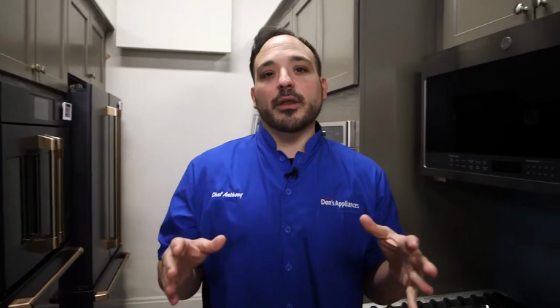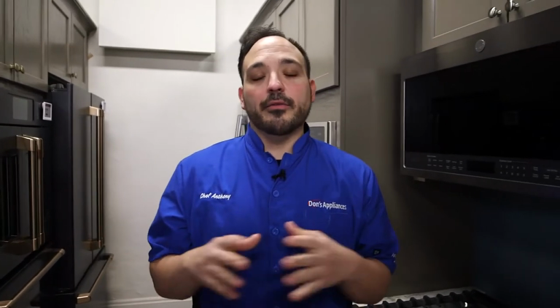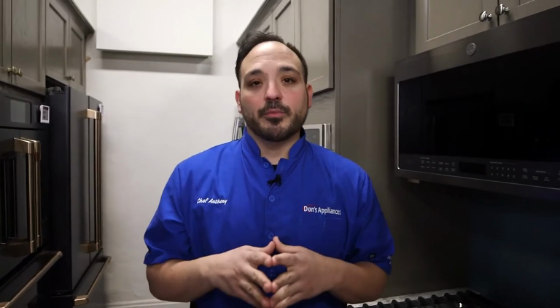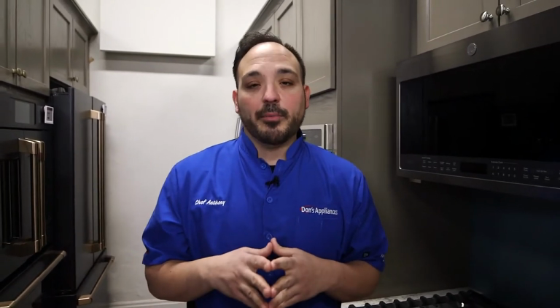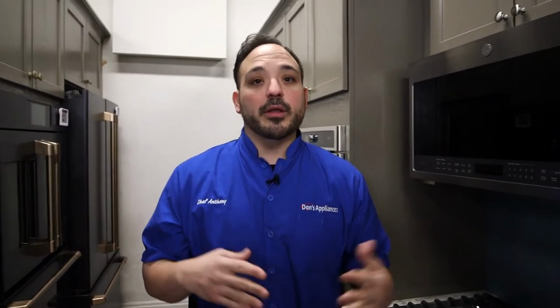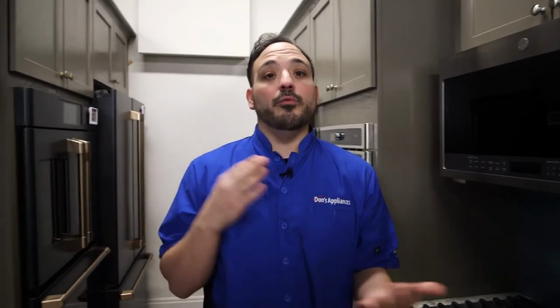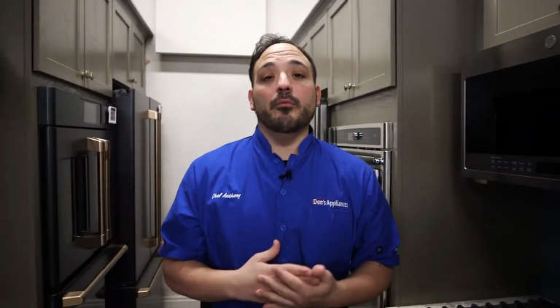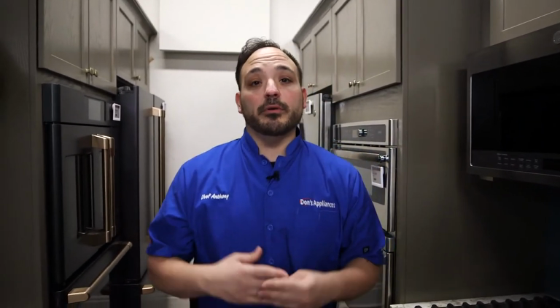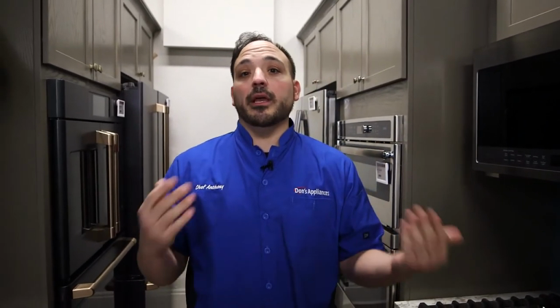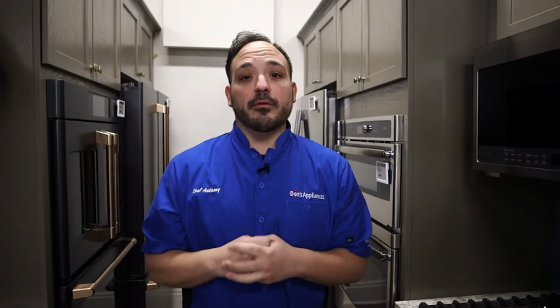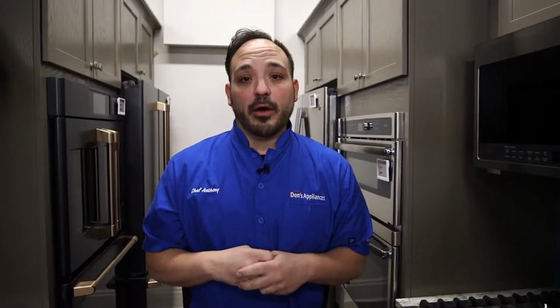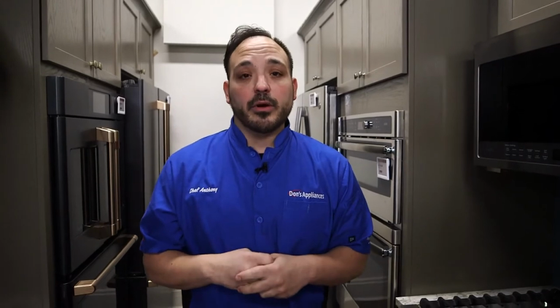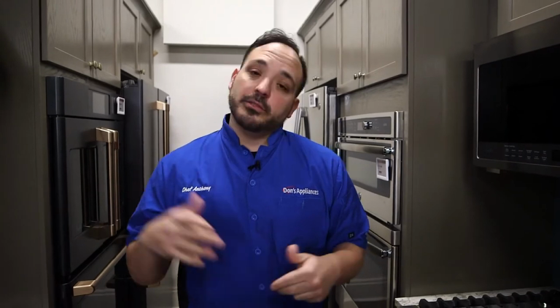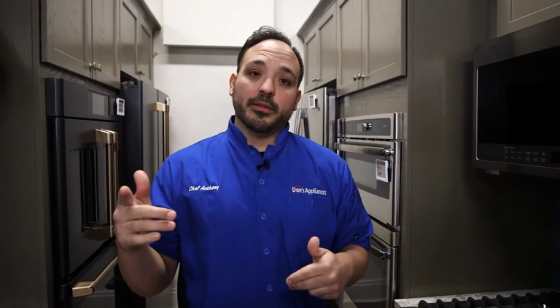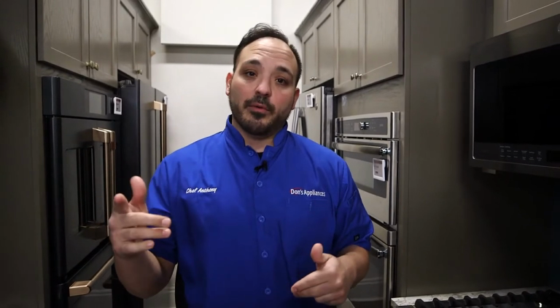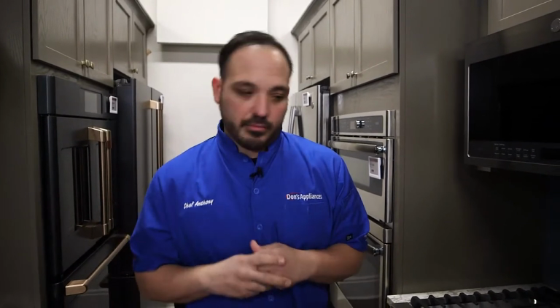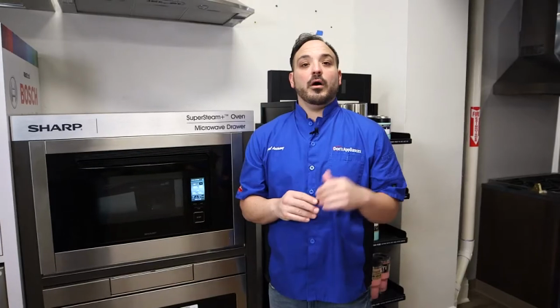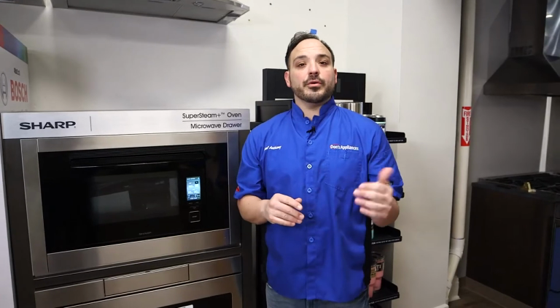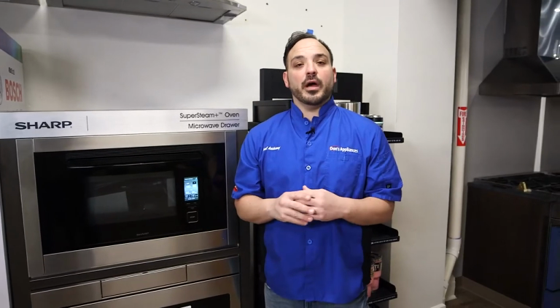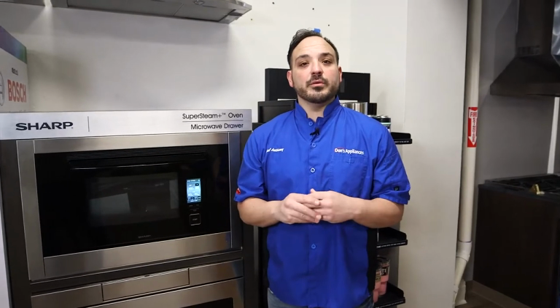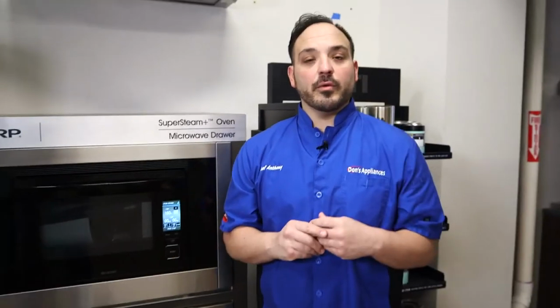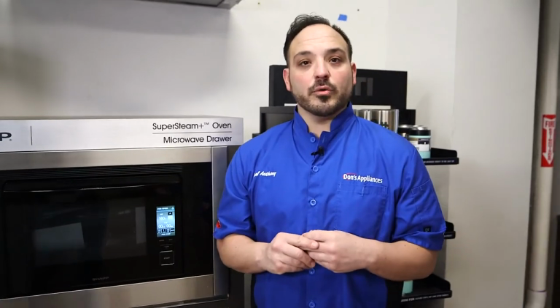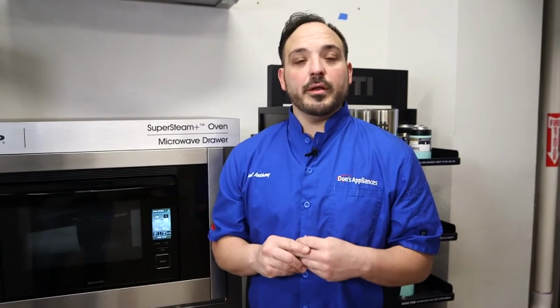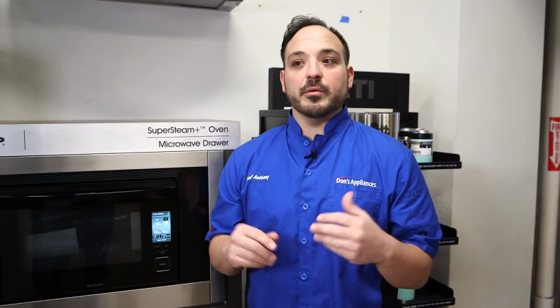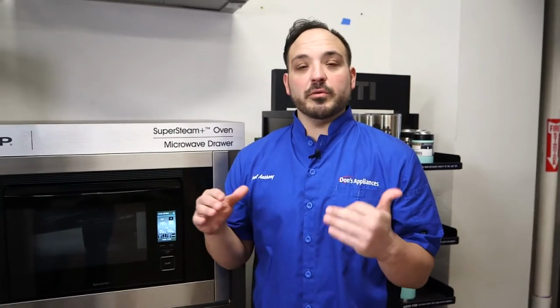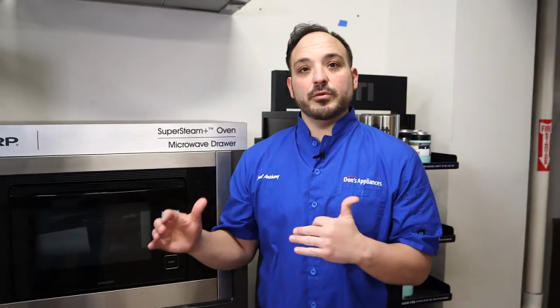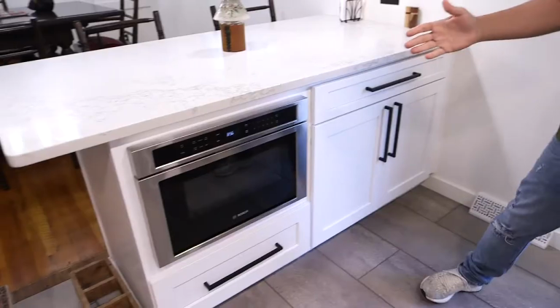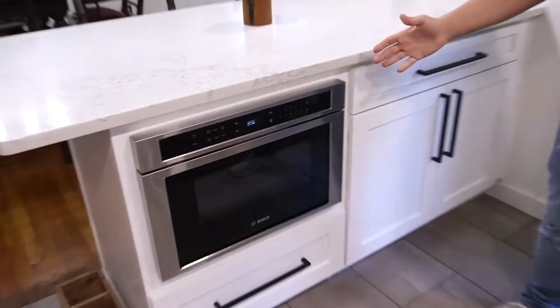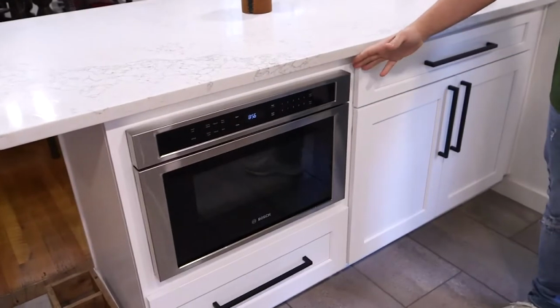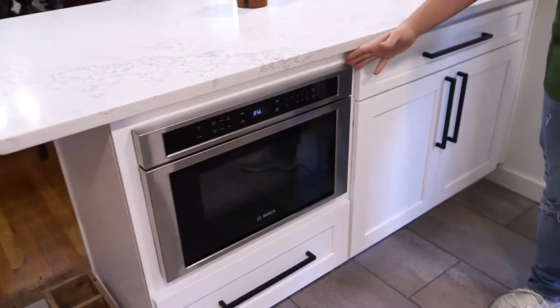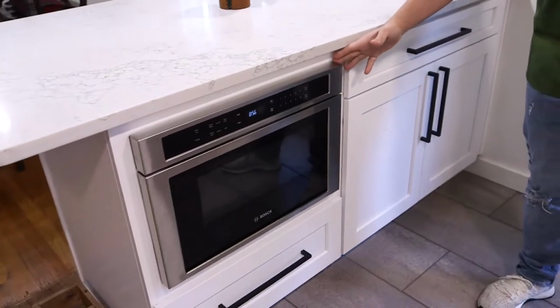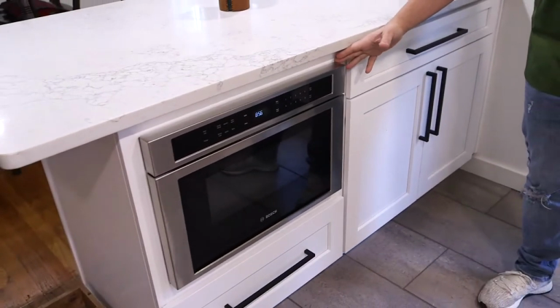Now let's jump to the microwave drawer — everybody wants one now. They're super popular in all new home builds and remodels.